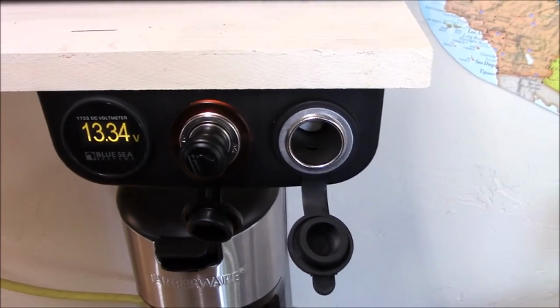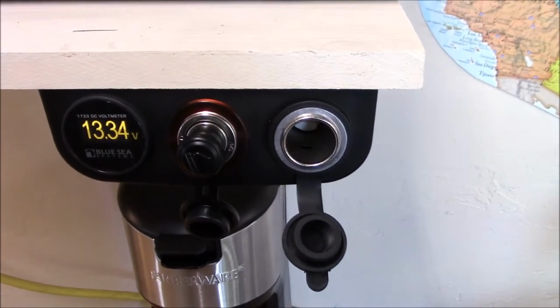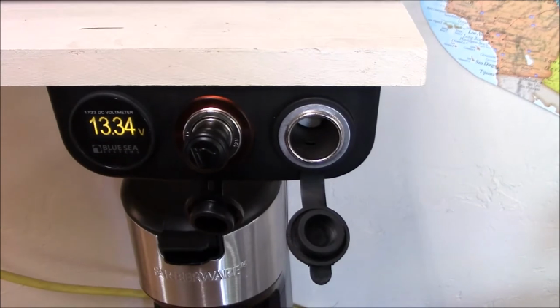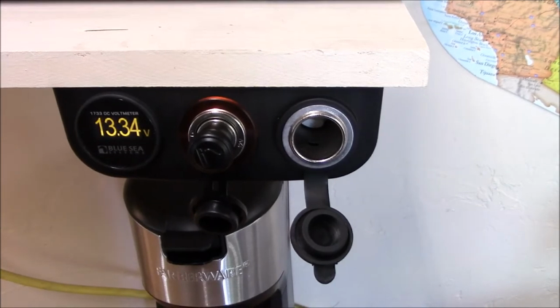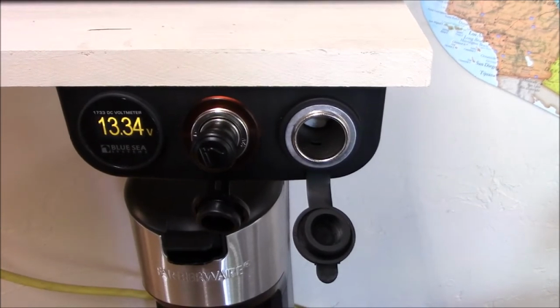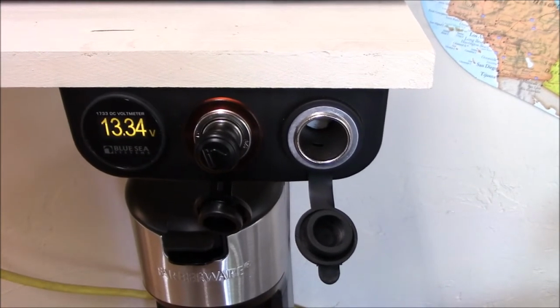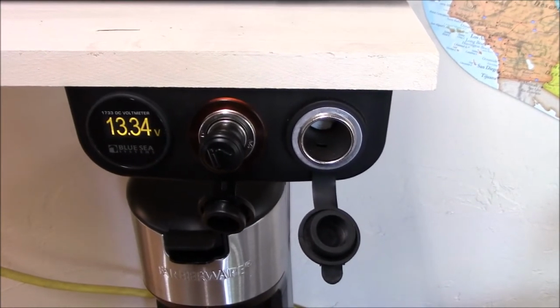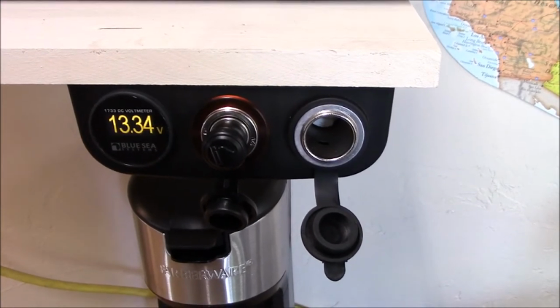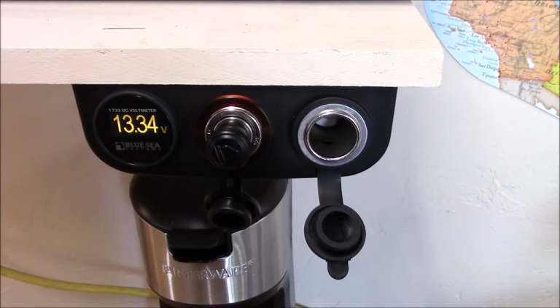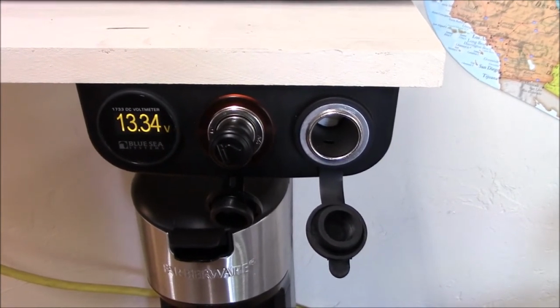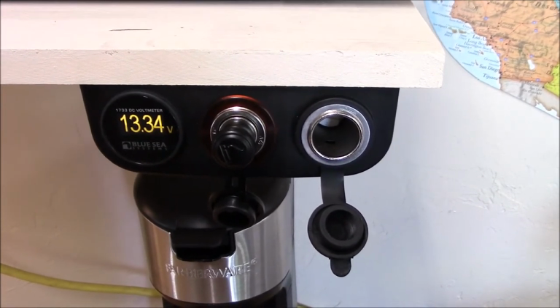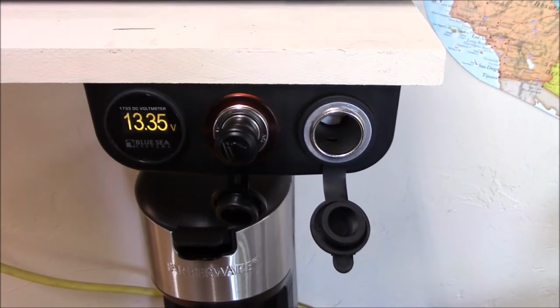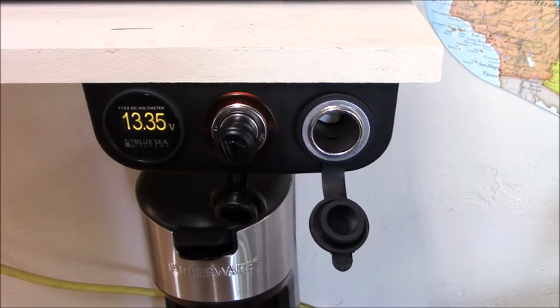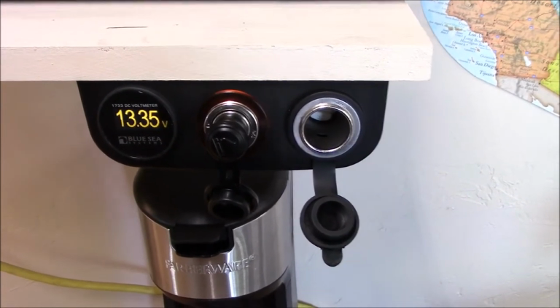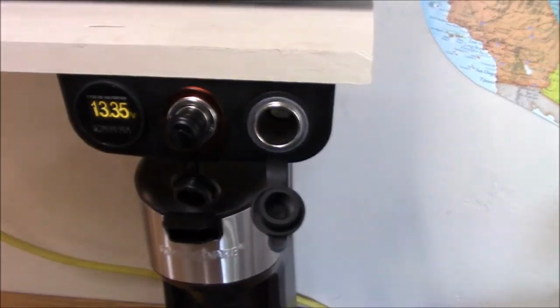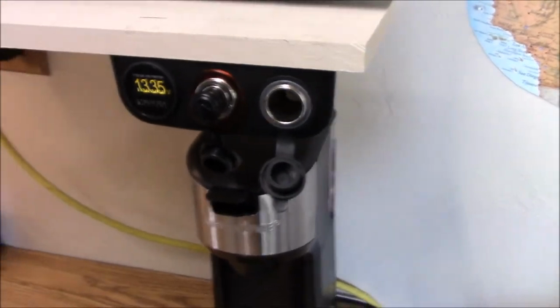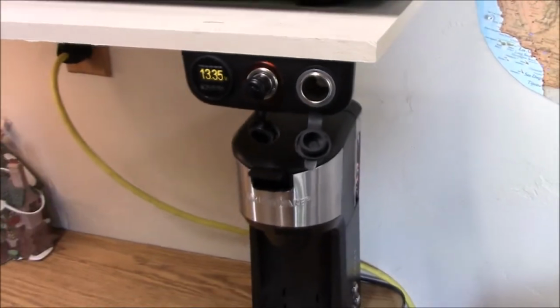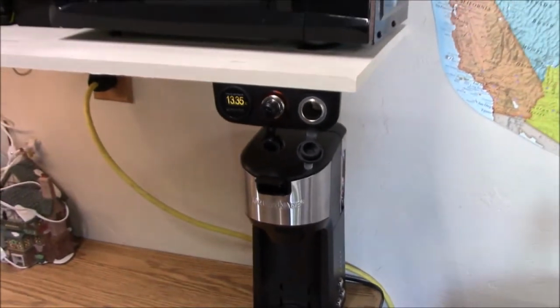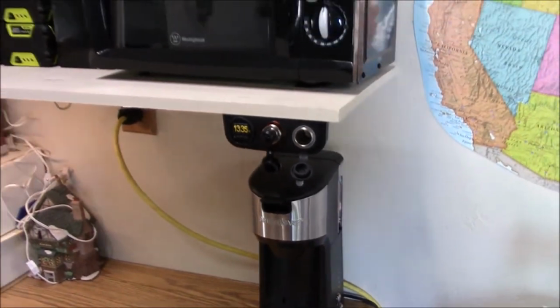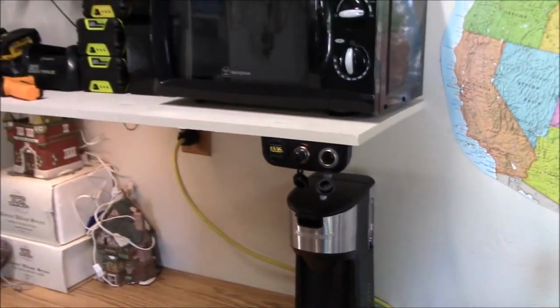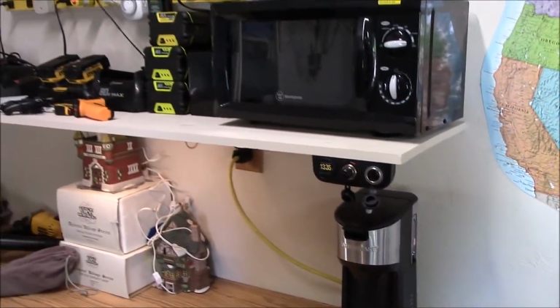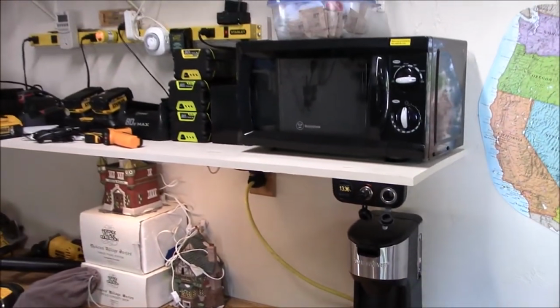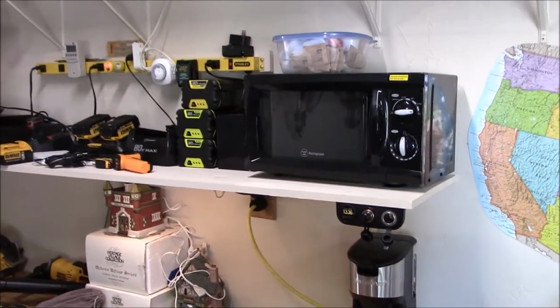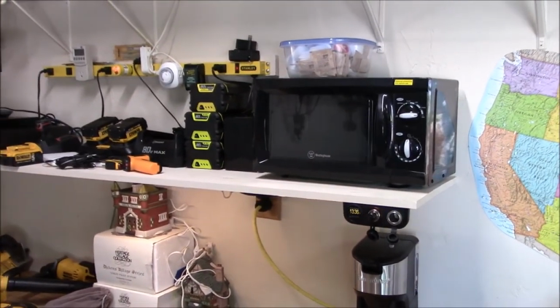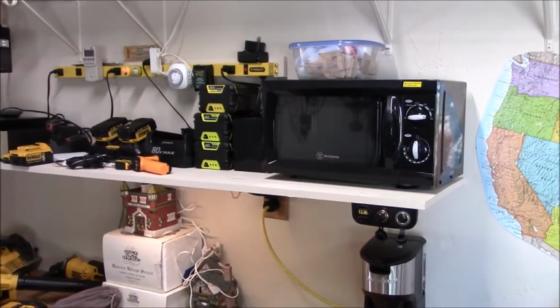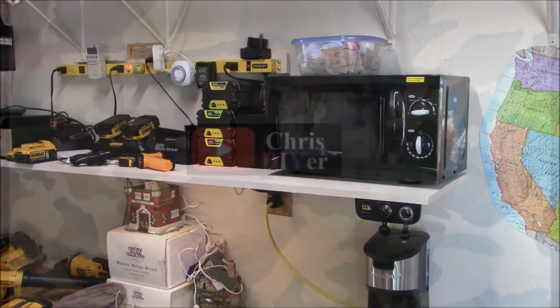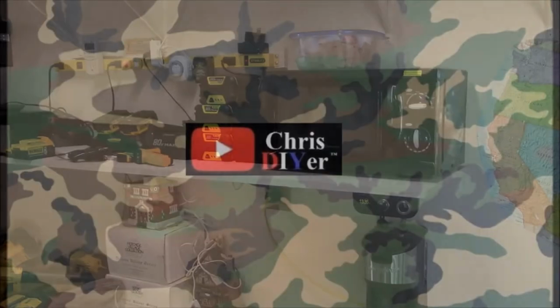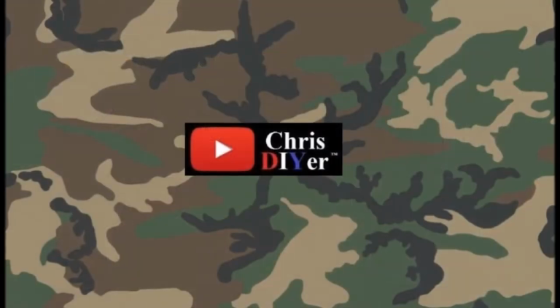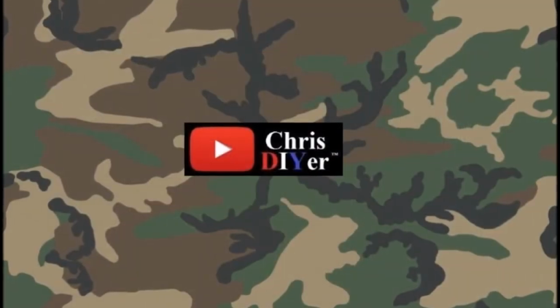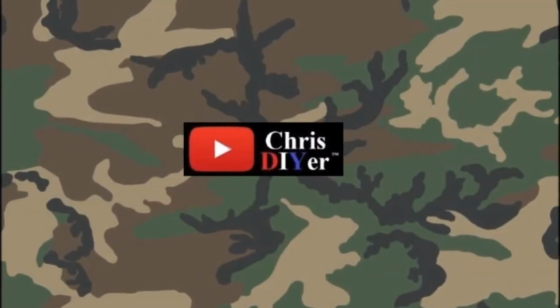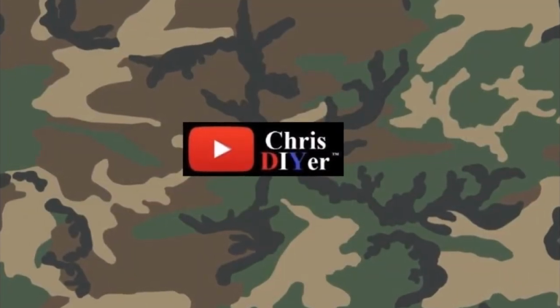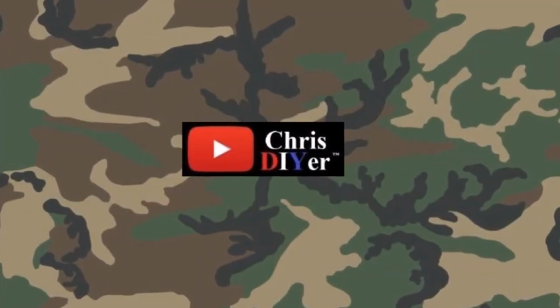Okay, there you have it. This is my new little workbench cigarette lighter 12-volt power source, metered, so I can keep track of what's going on while working on stuff over here. Thanks for watching, see you next time.